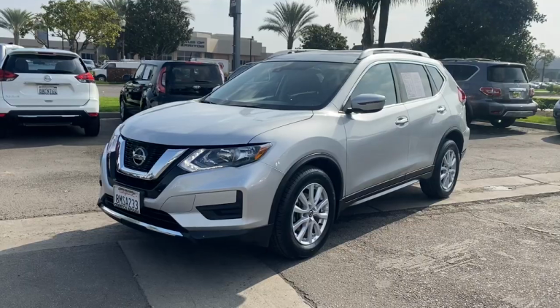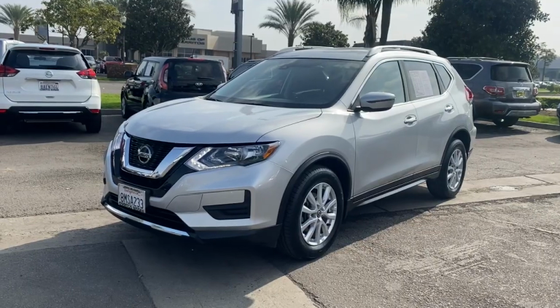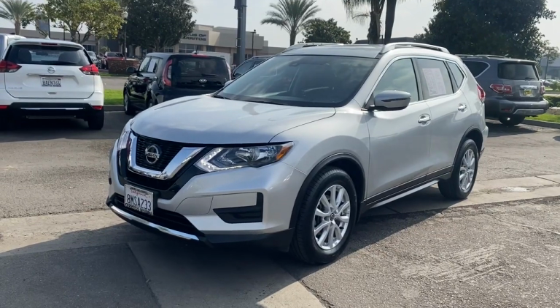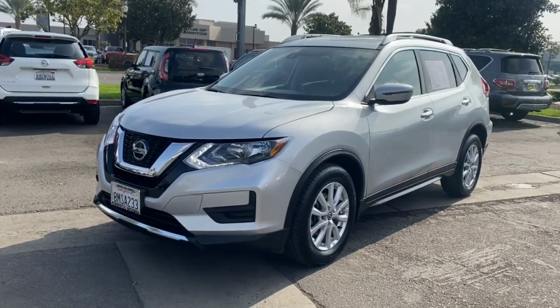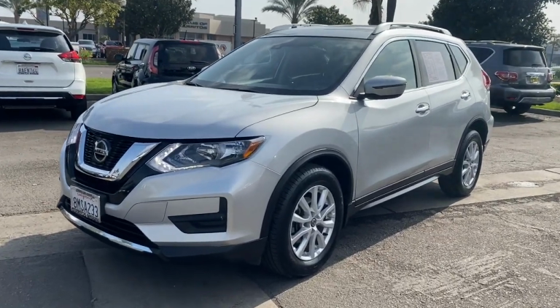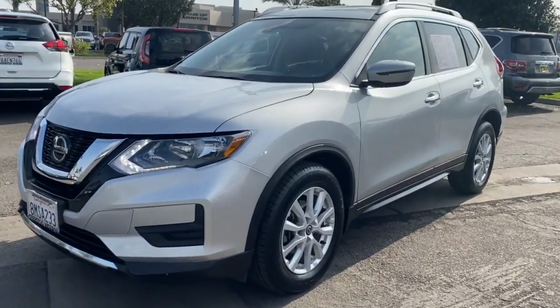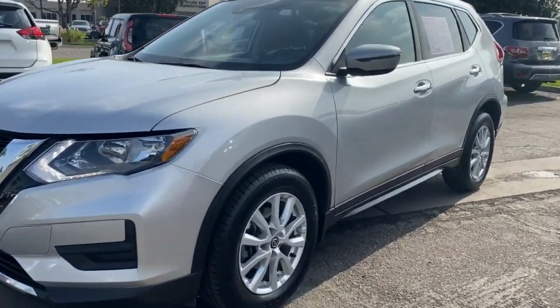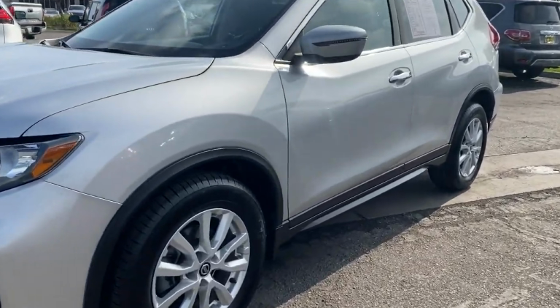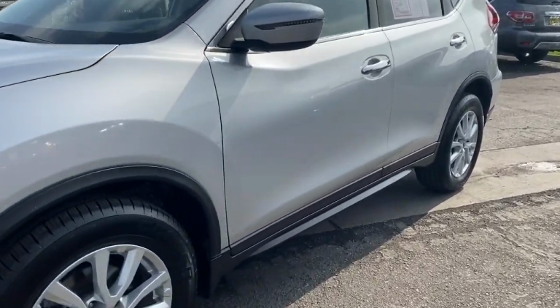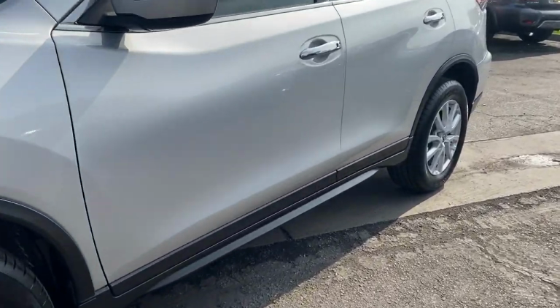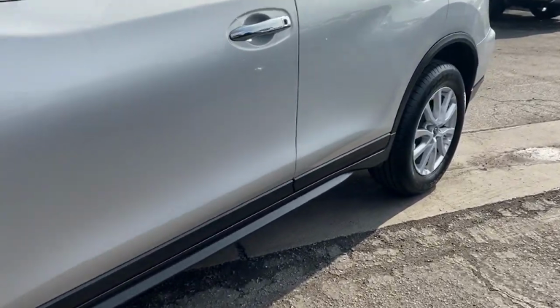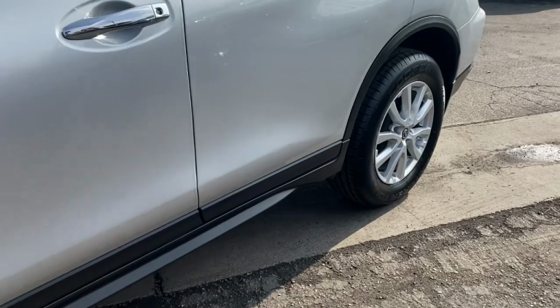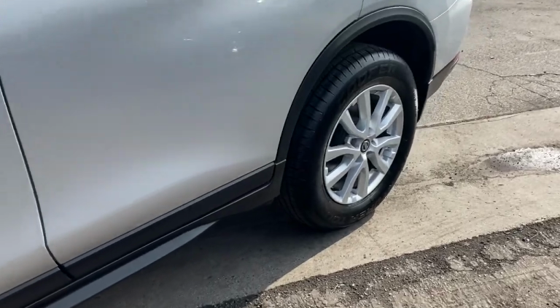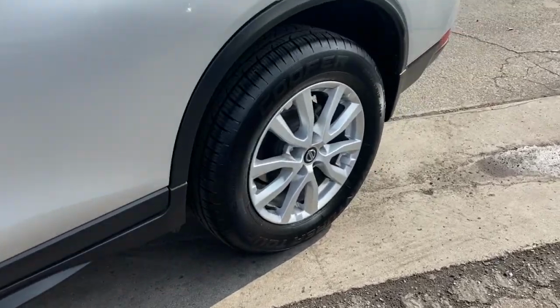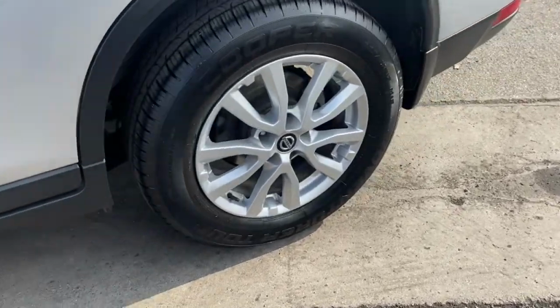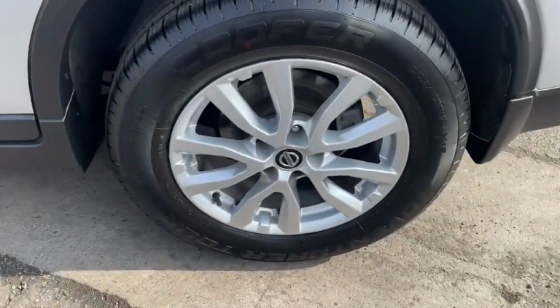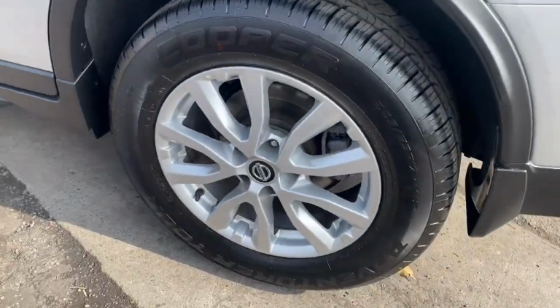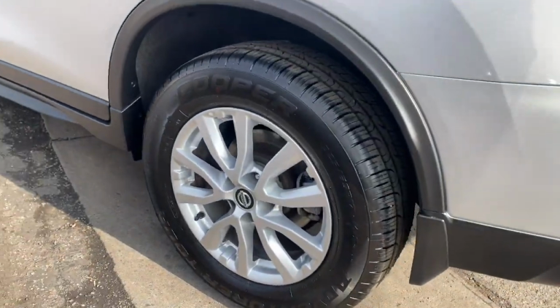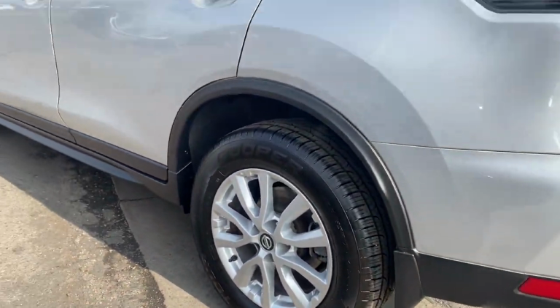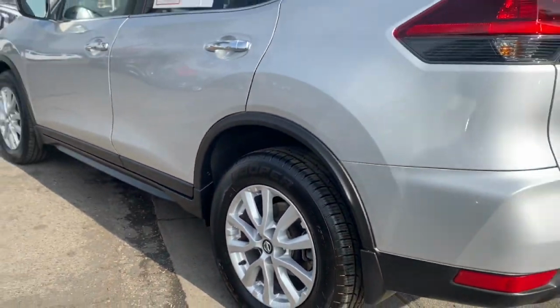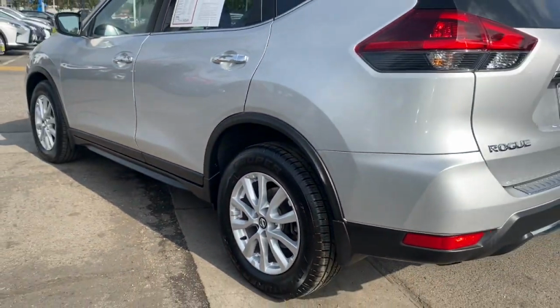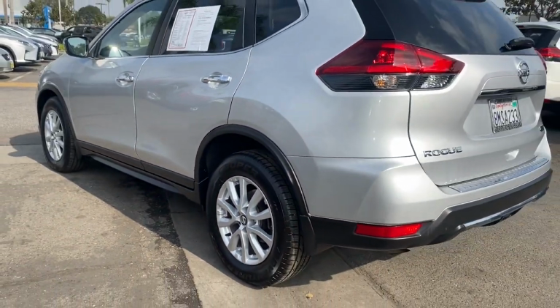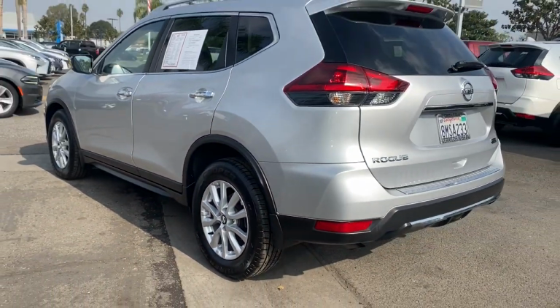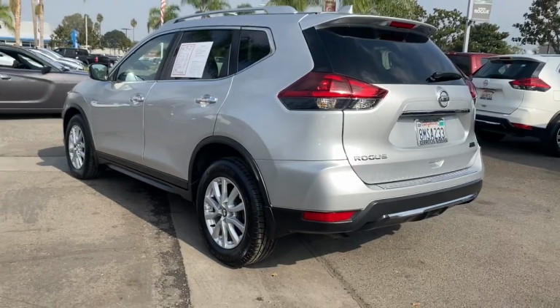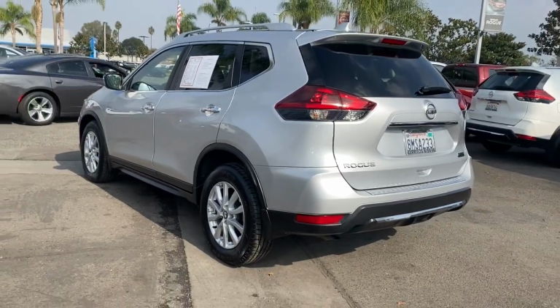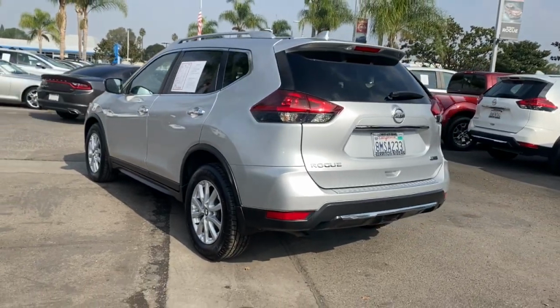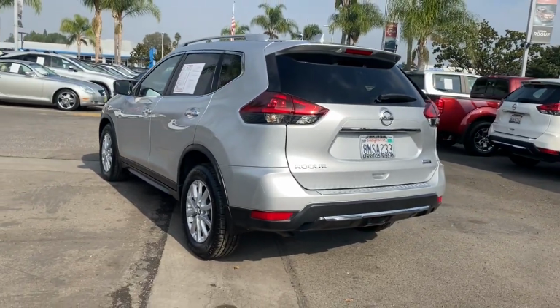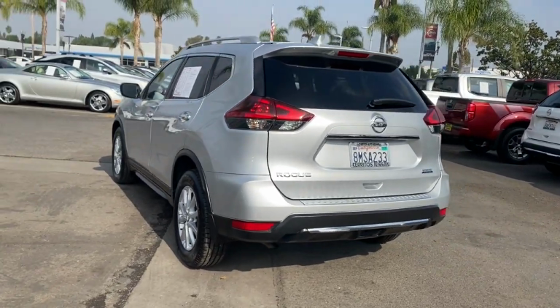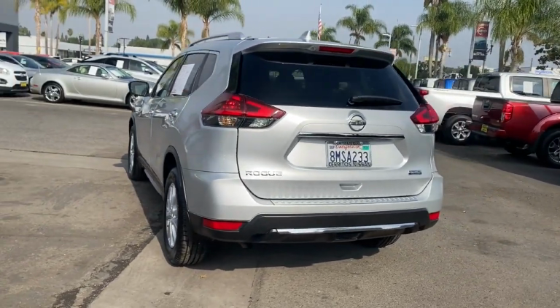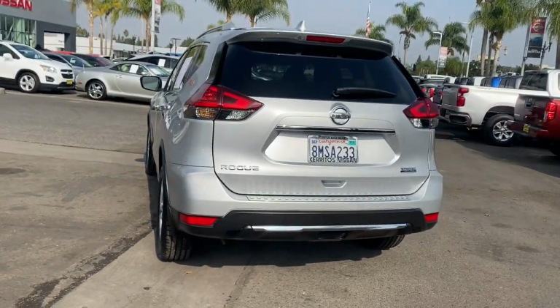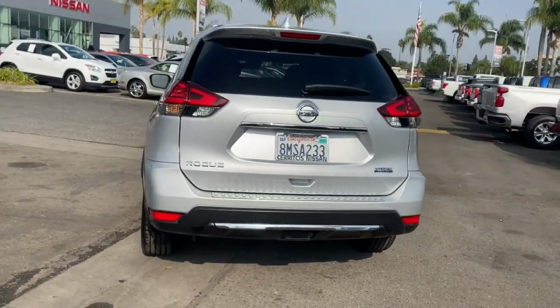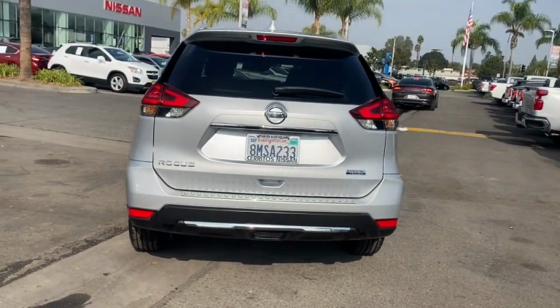Take a moment to check out the 2019 Nissan Rogue. This vehicle still has fewer than 40,000 miles on the clock, so it won't last long. This feature-rich Rogue adds confidence and convenience to everyday life.